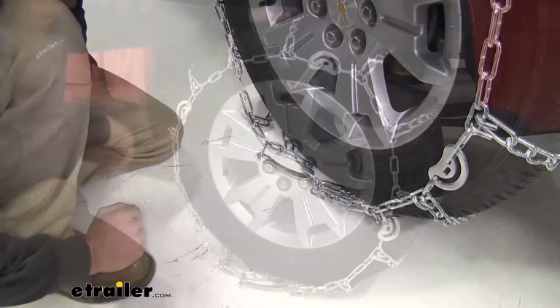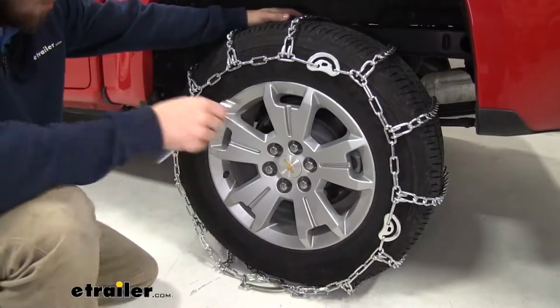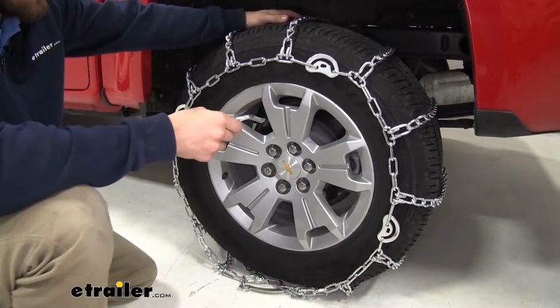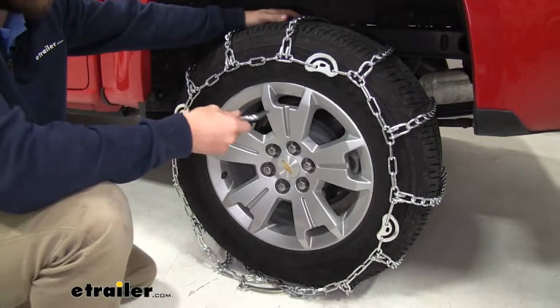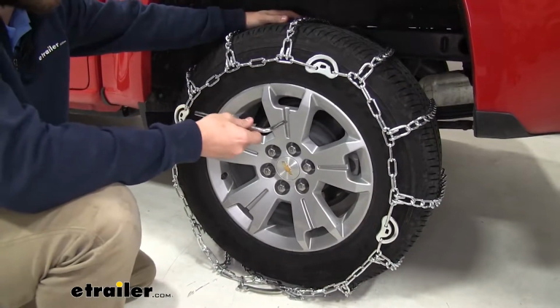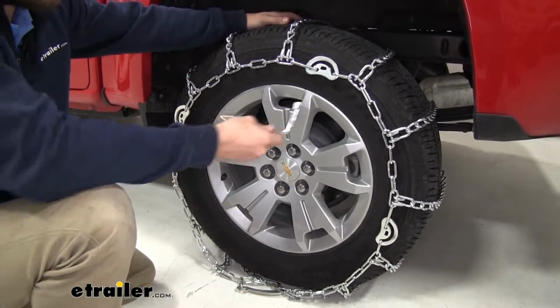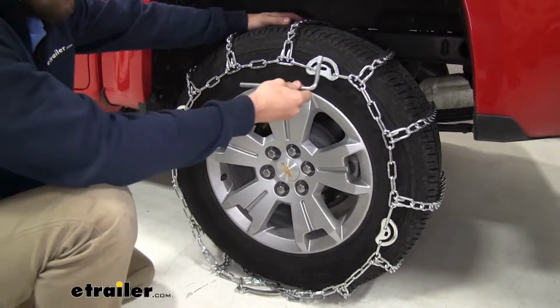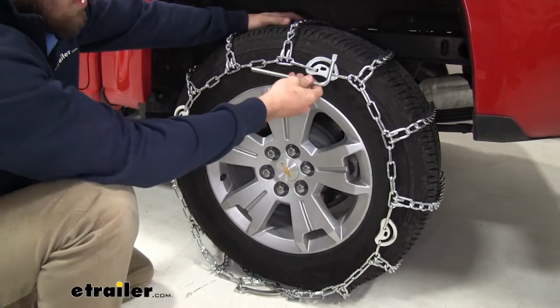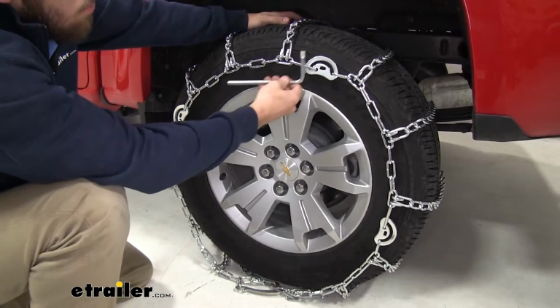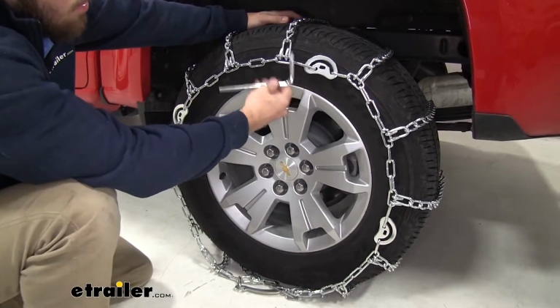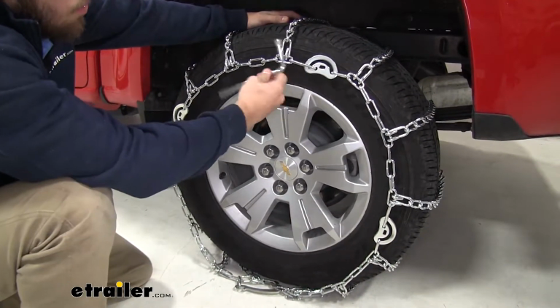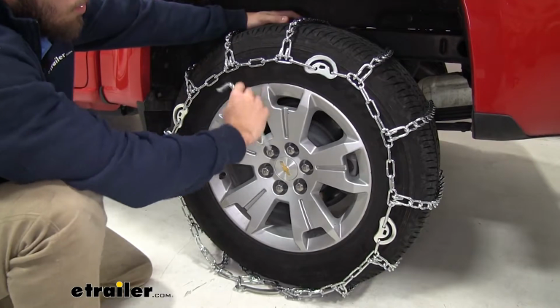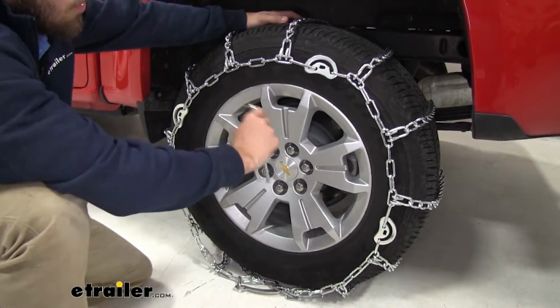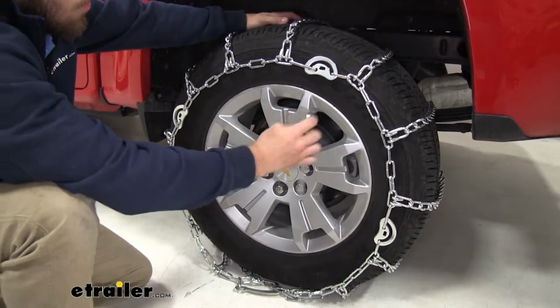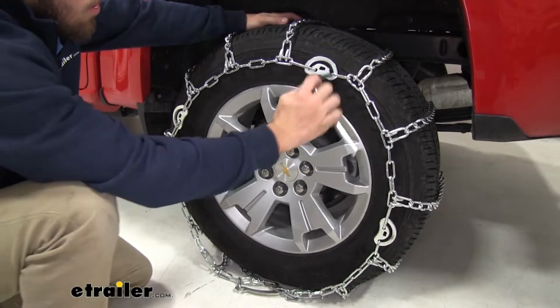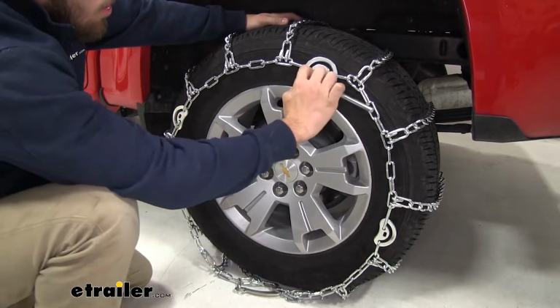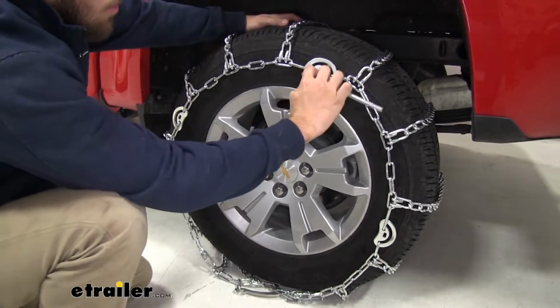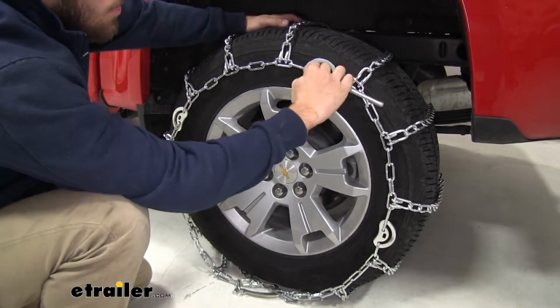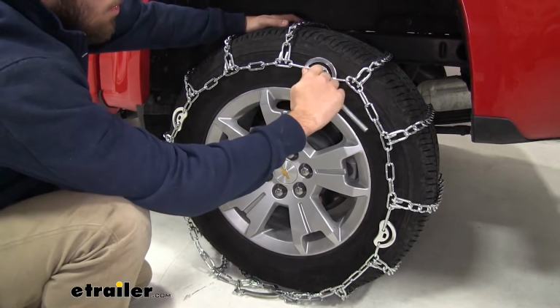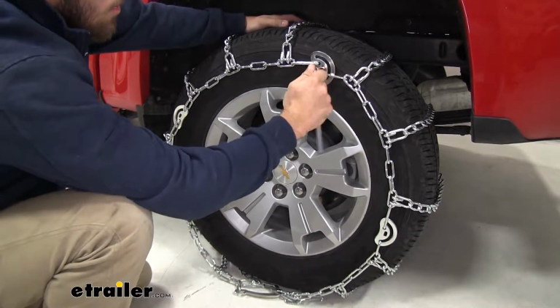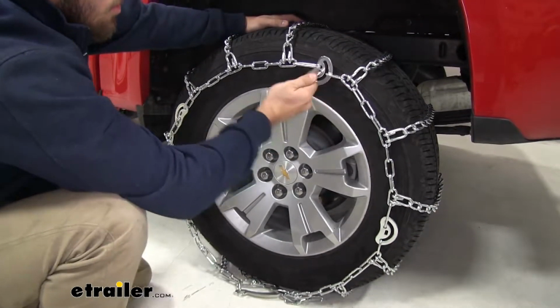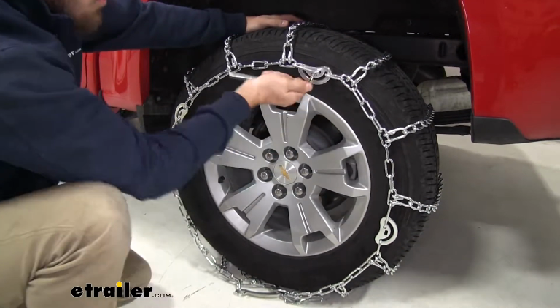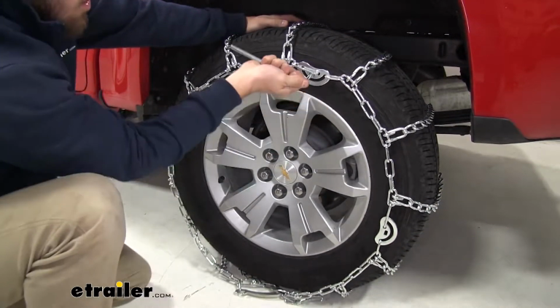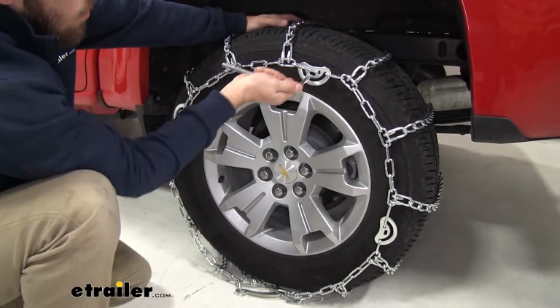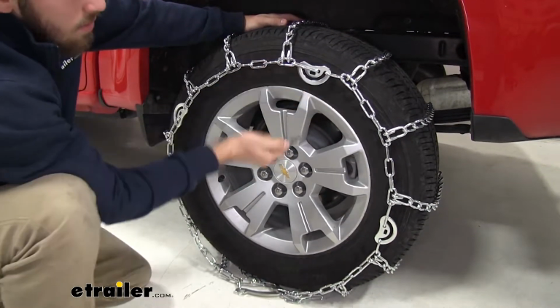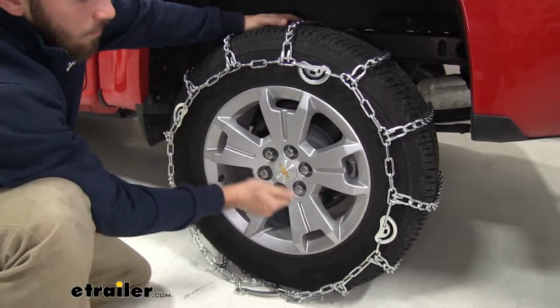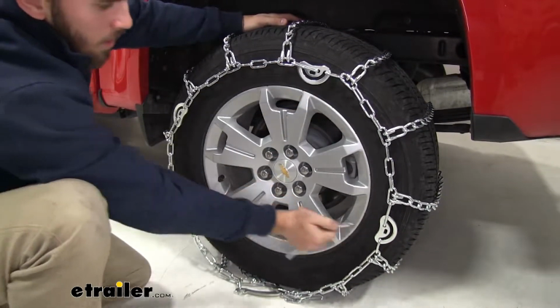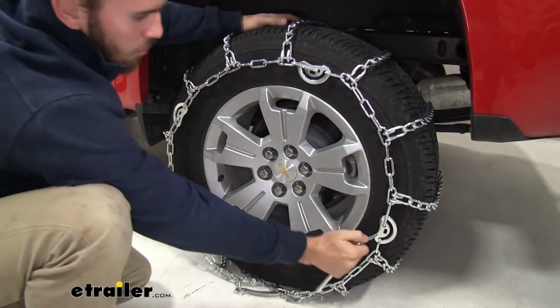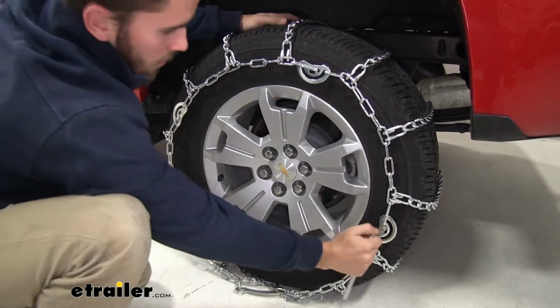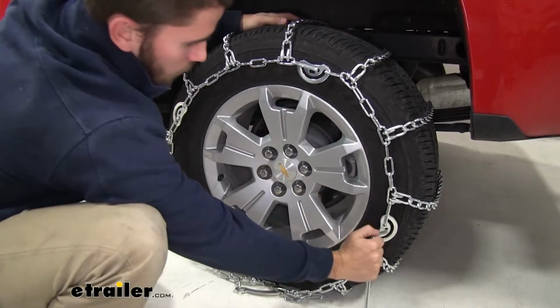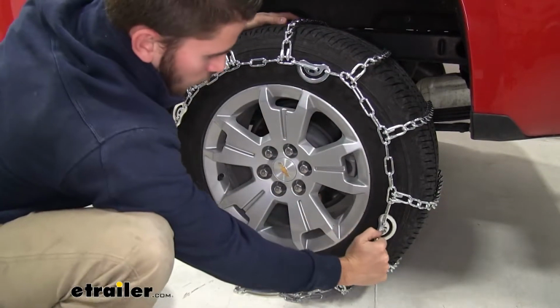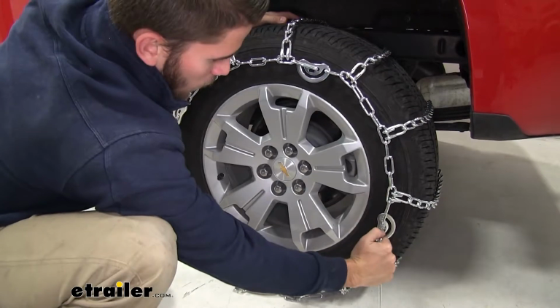Now we're going to go around and tighten down all of our cam tensioners with our included tool. We'll just insert it, turn it clockwise. We'll do that for all four.